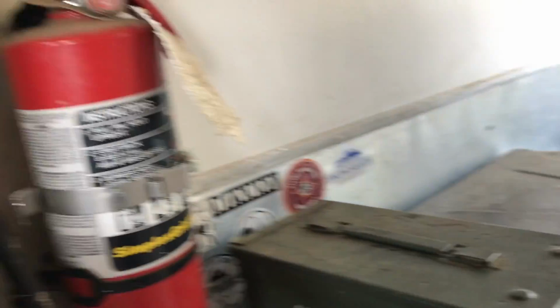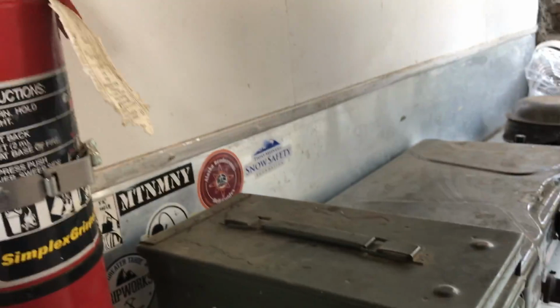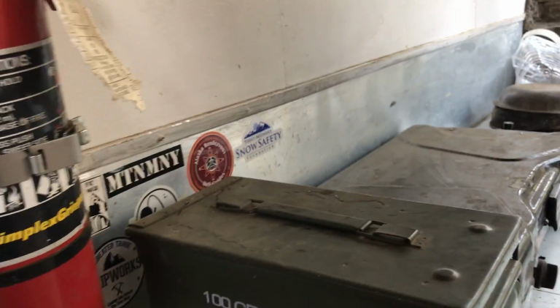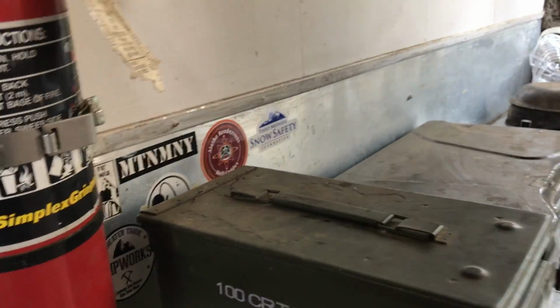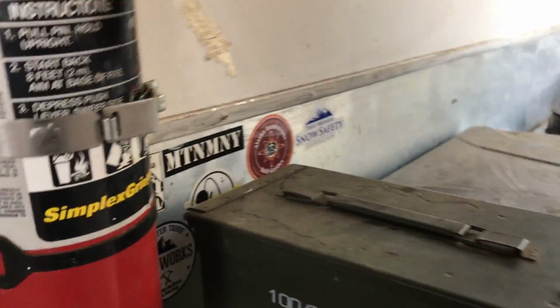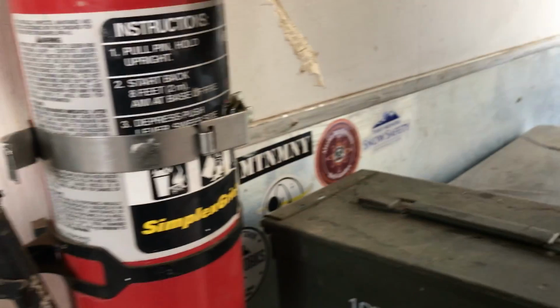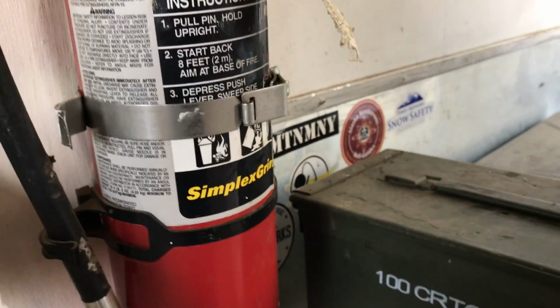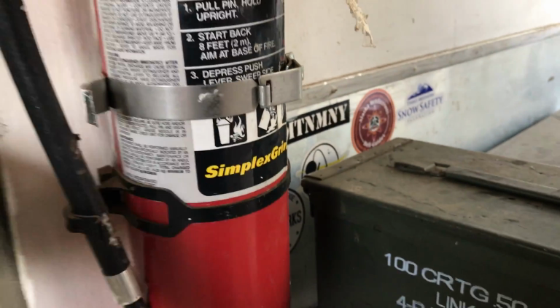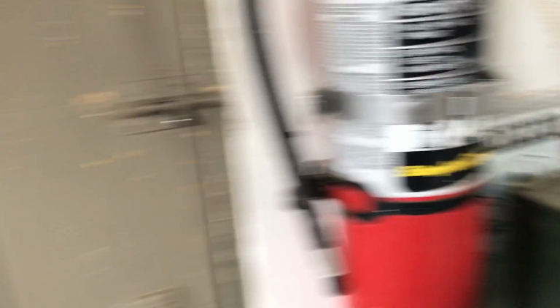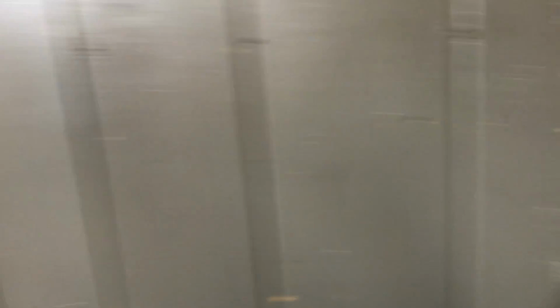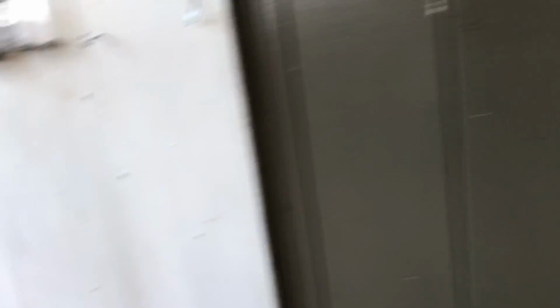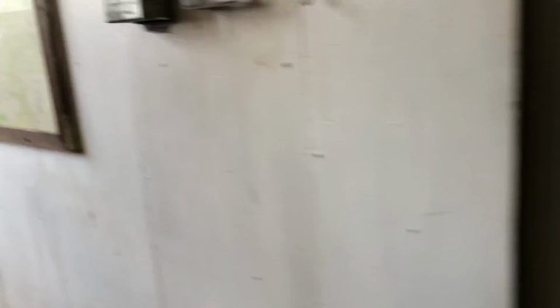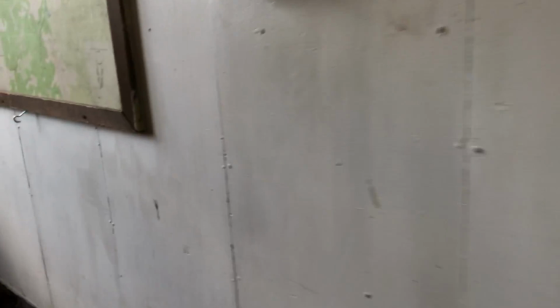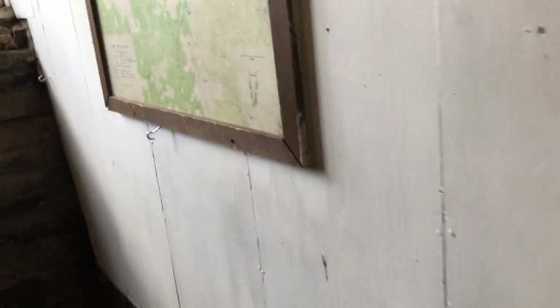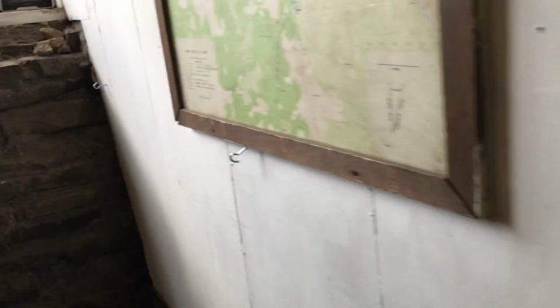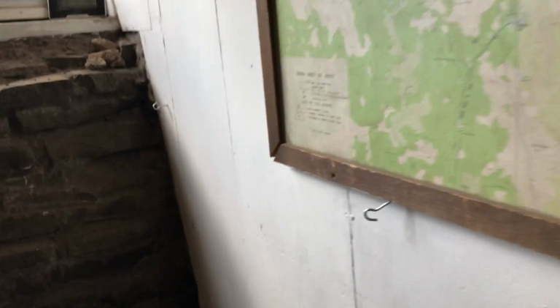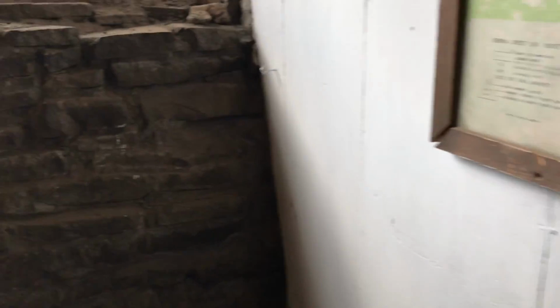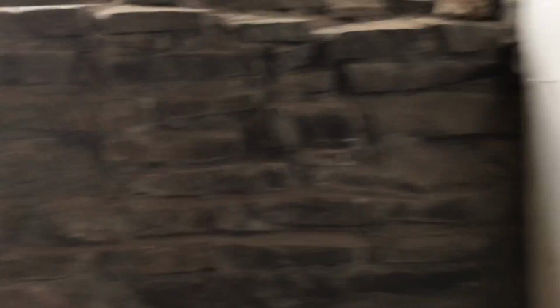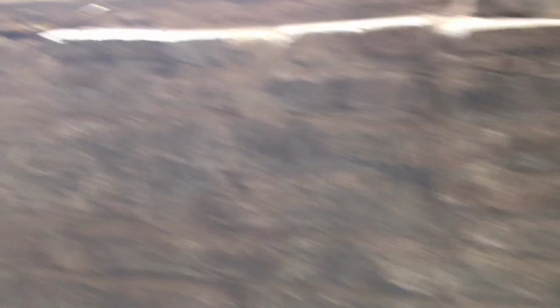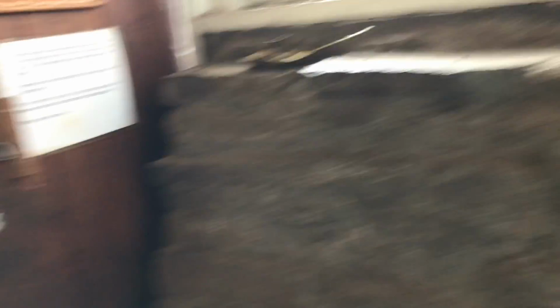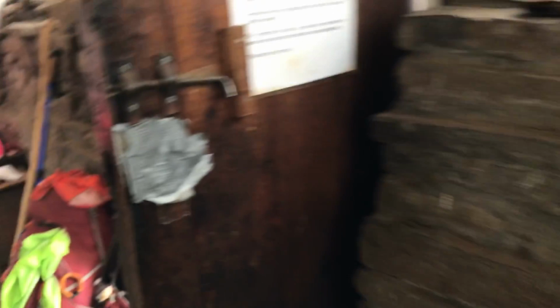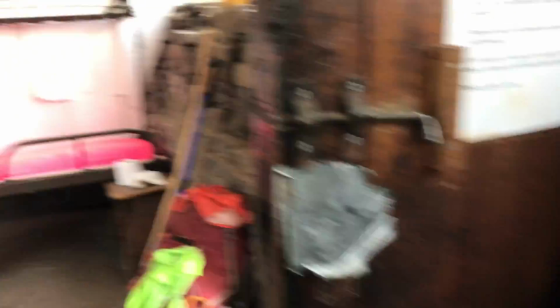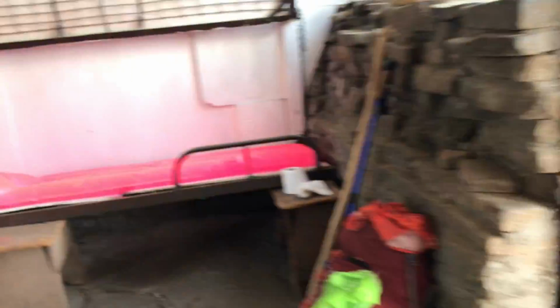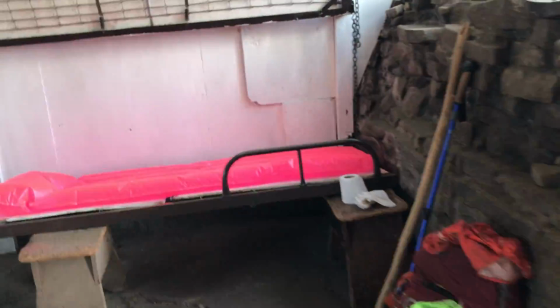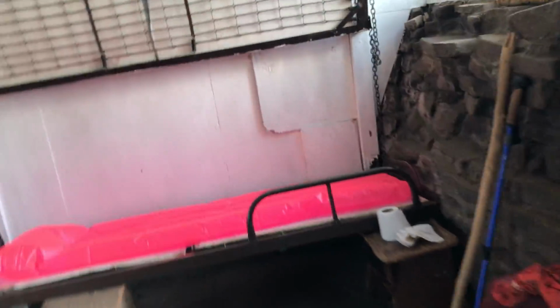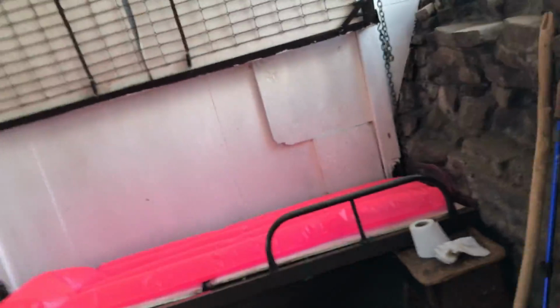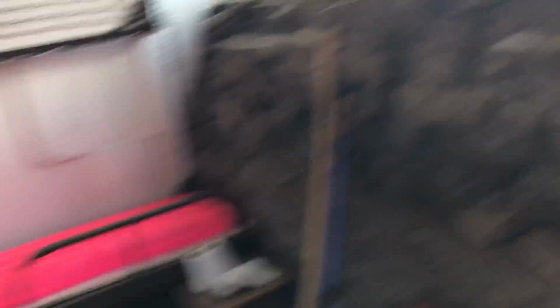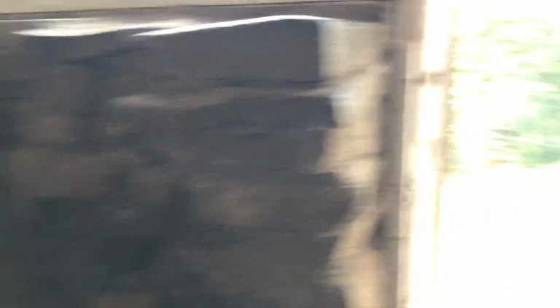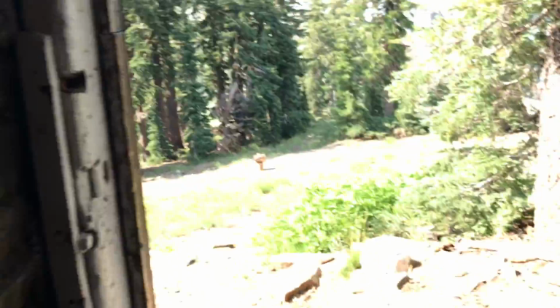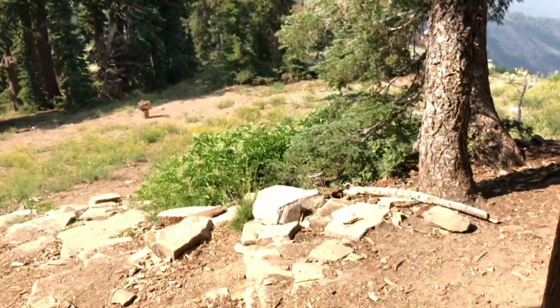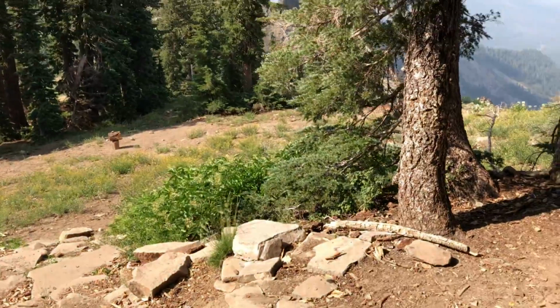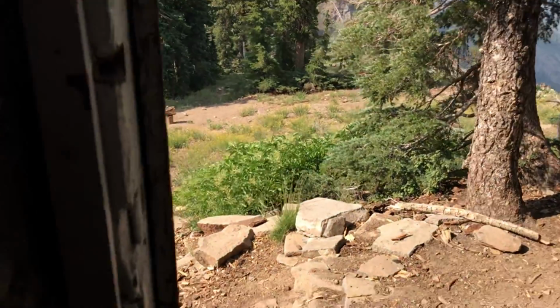If I had water right here I'd probably never leave — I'd live here the rest of my life. Be like Grizzly Adams or something. The best part of my little tour is the view.